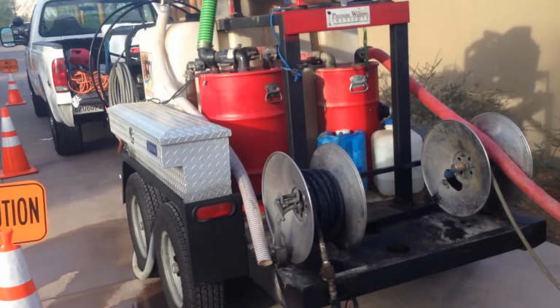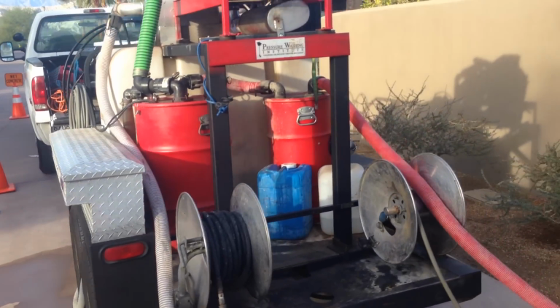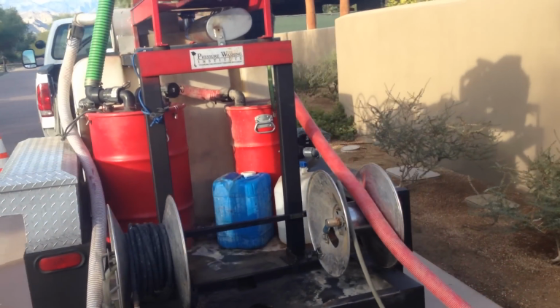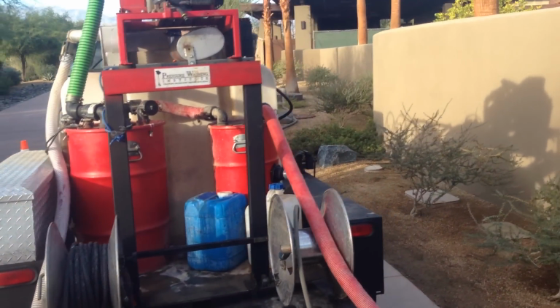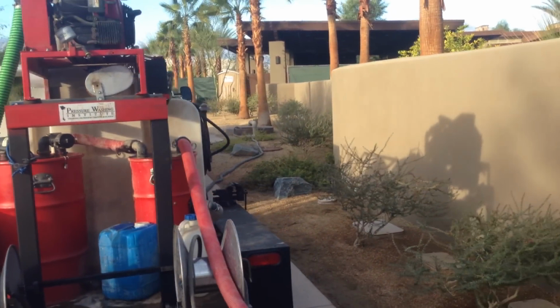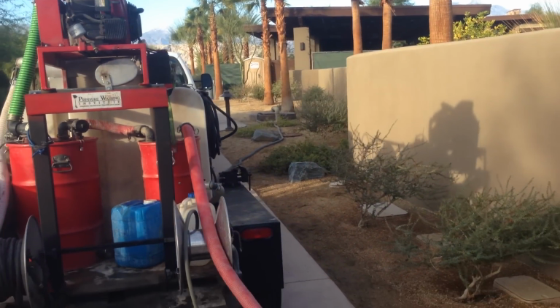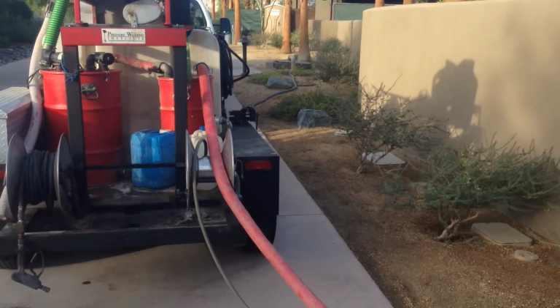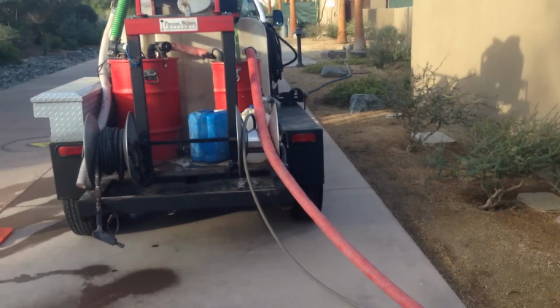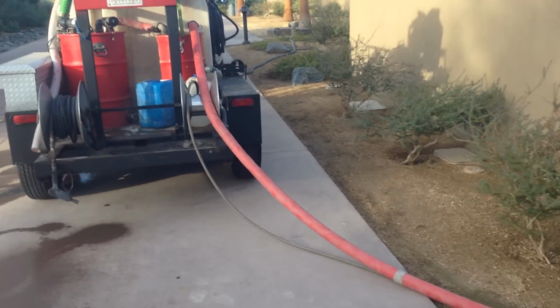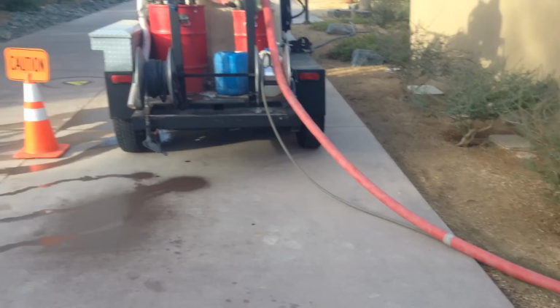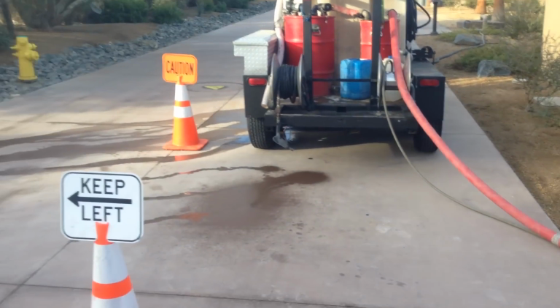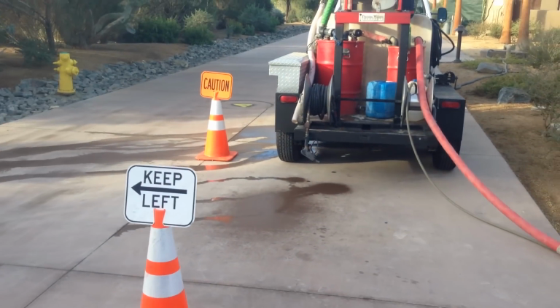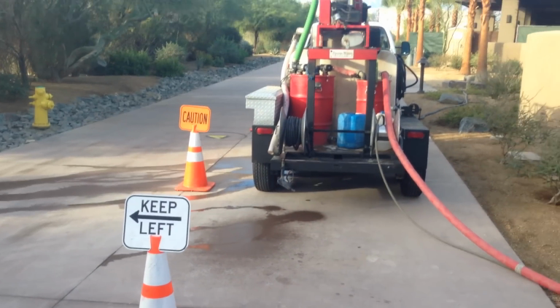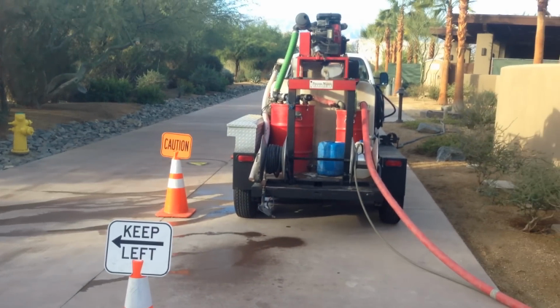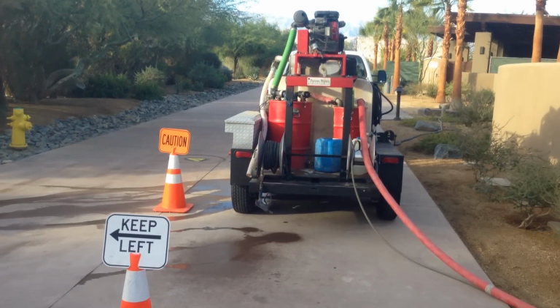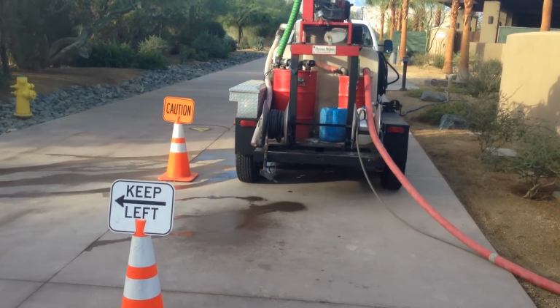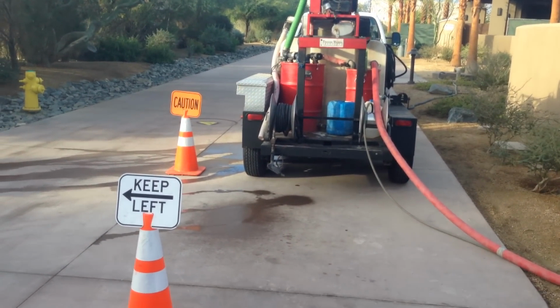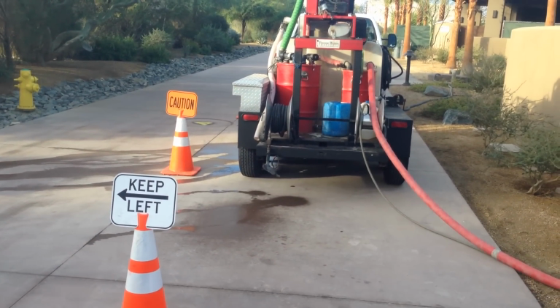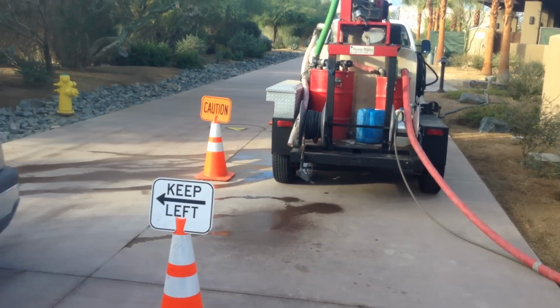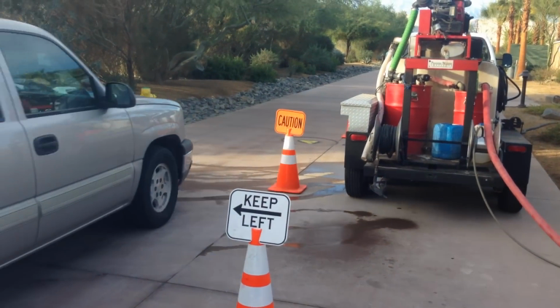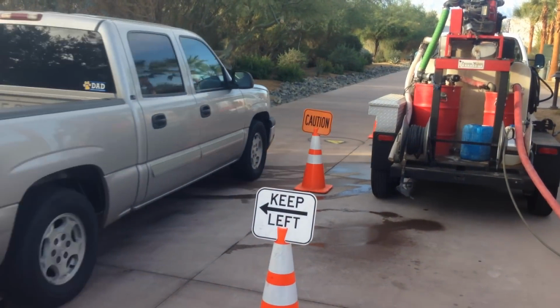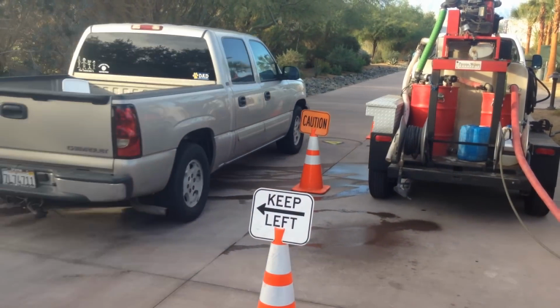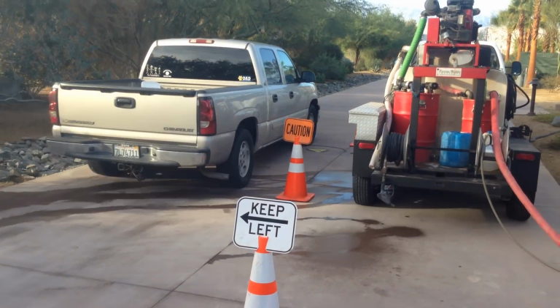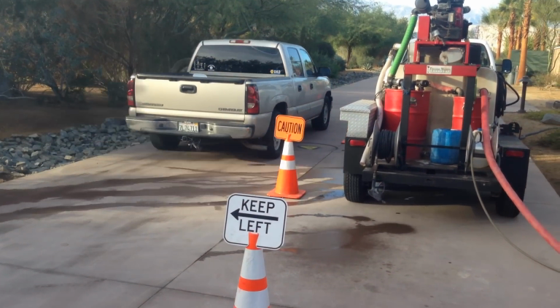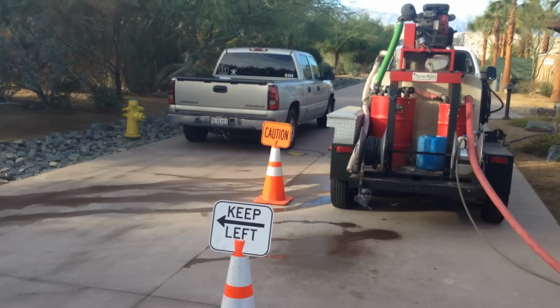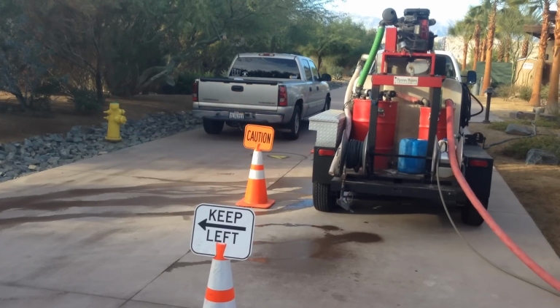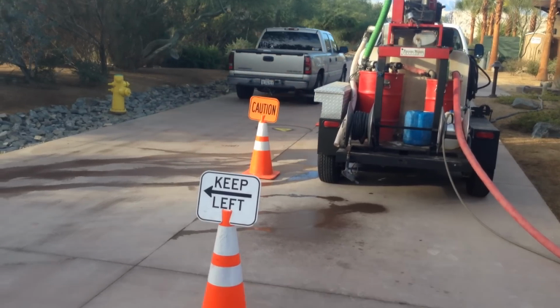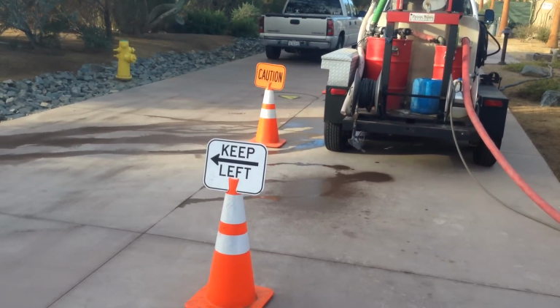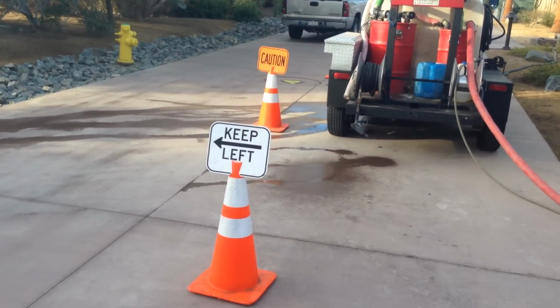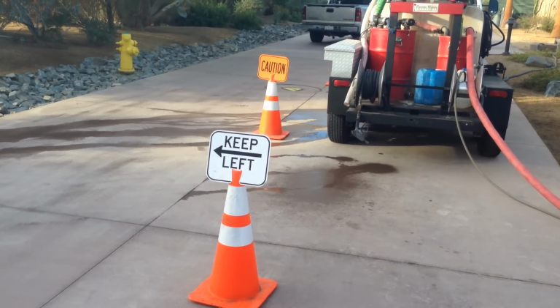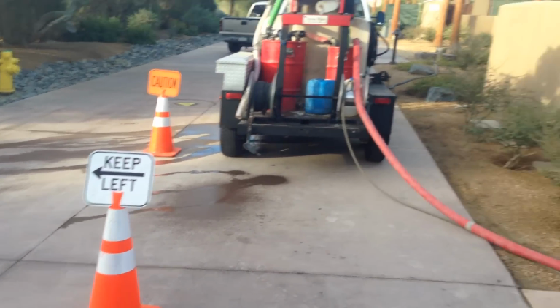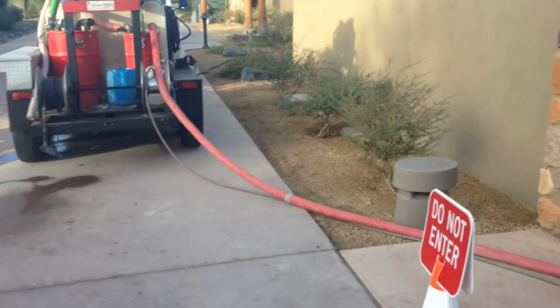What you saw earlier was the filtered water pumping out. We have everybody obeying our signs, driving slowly, being cautious and keeping up. Imagine that.